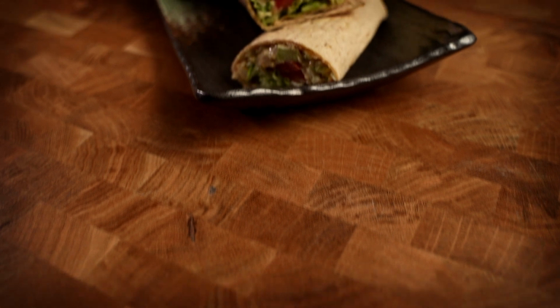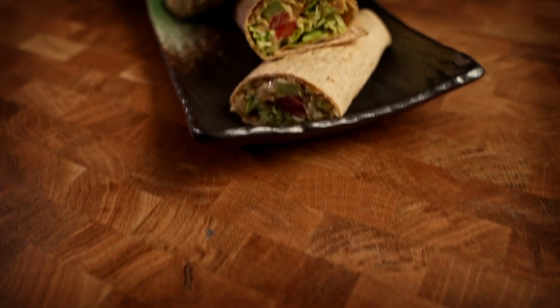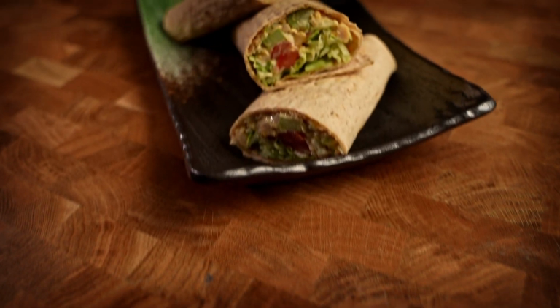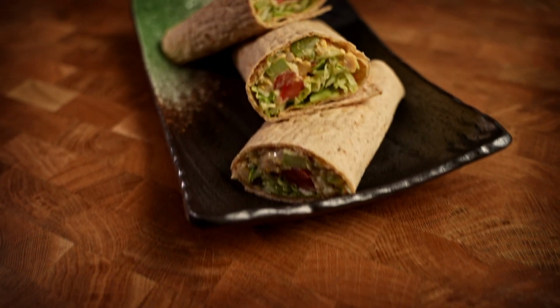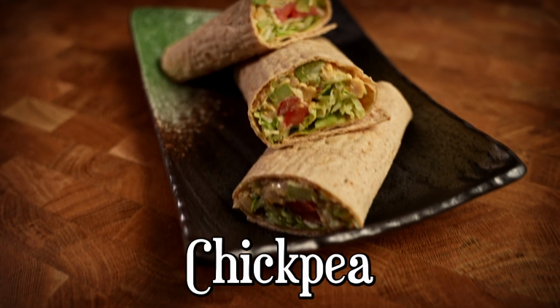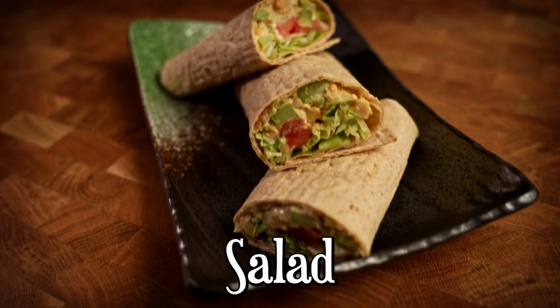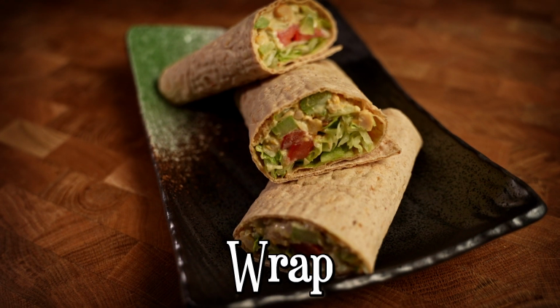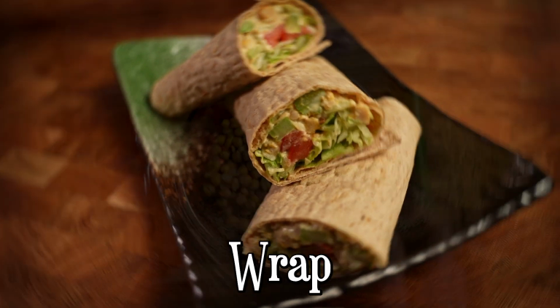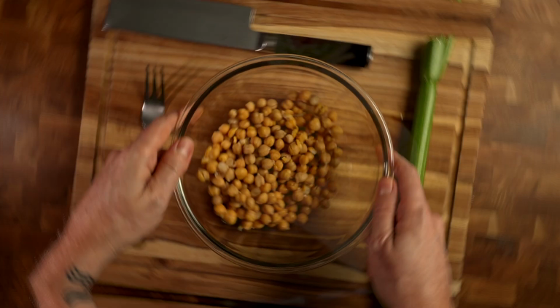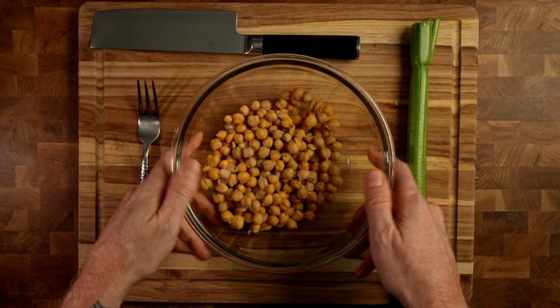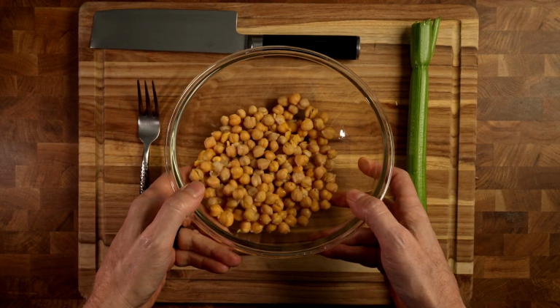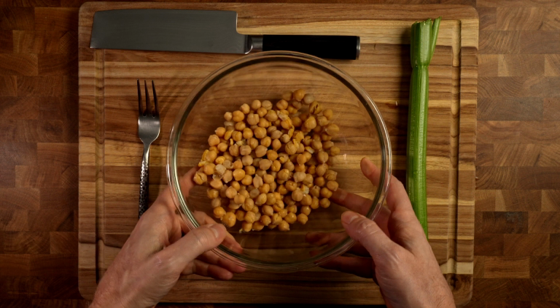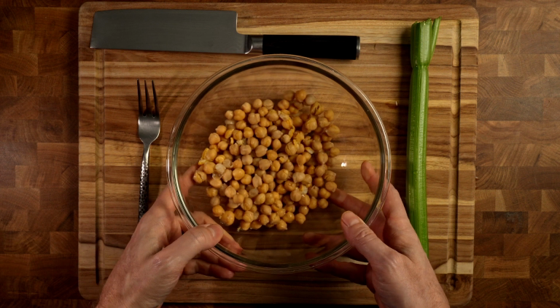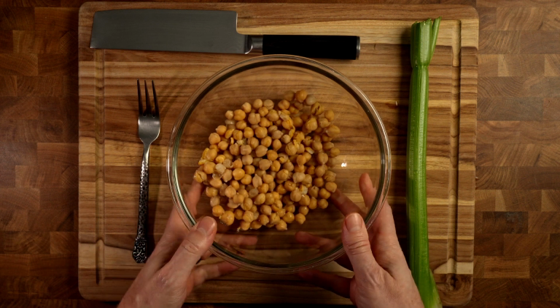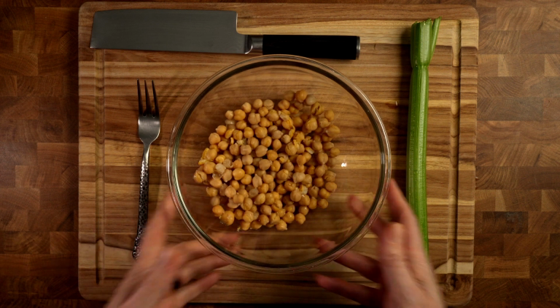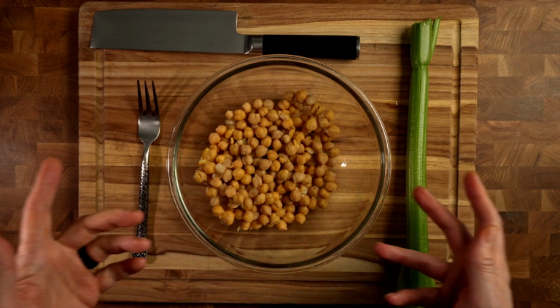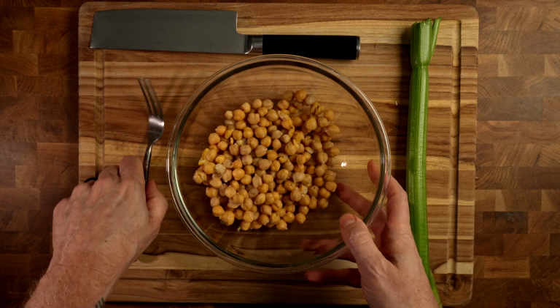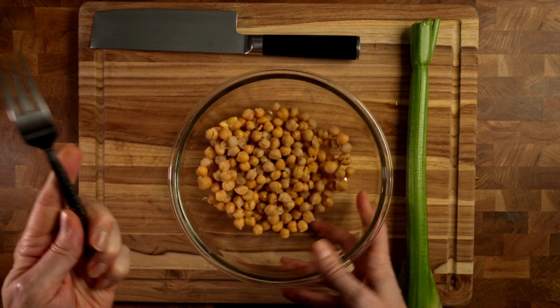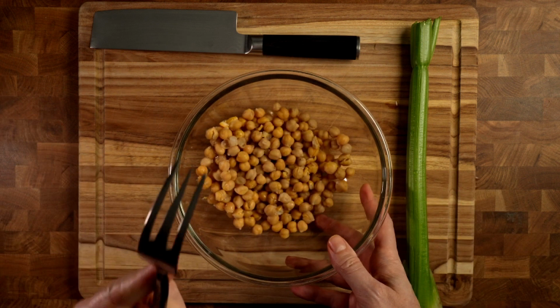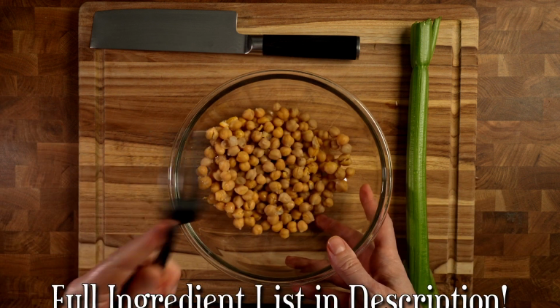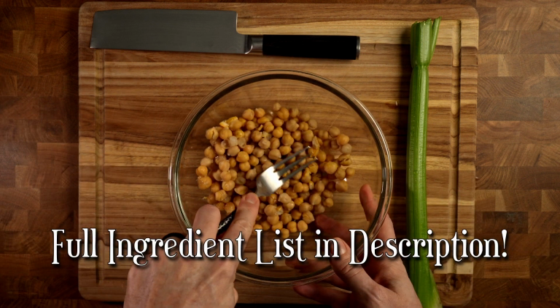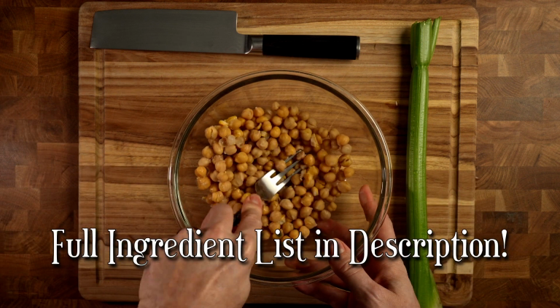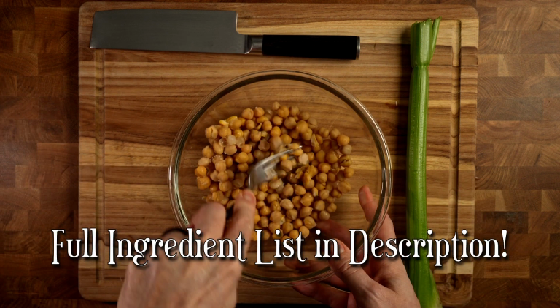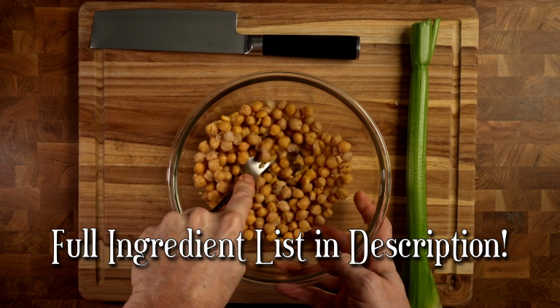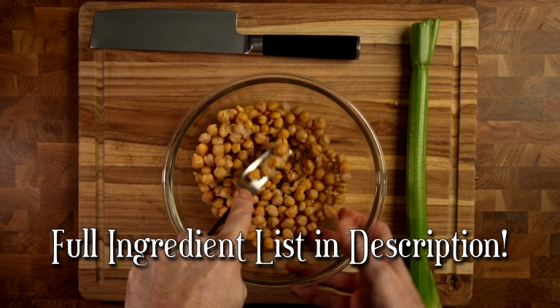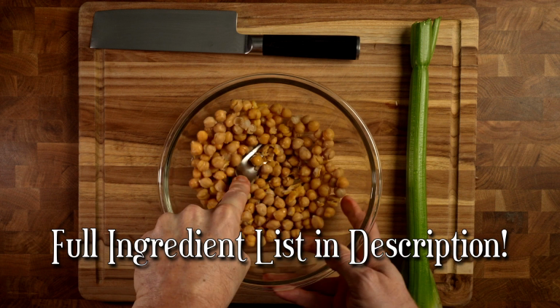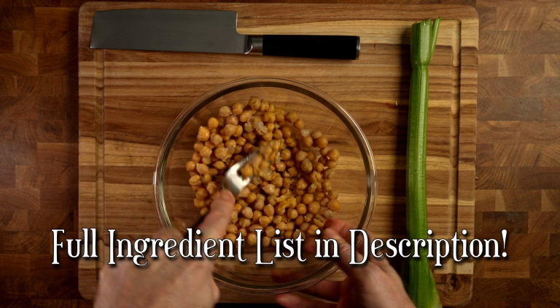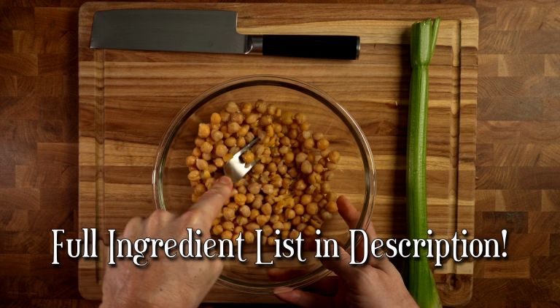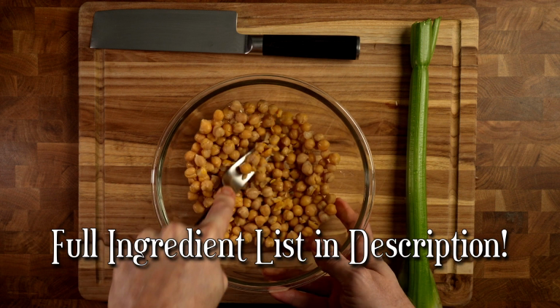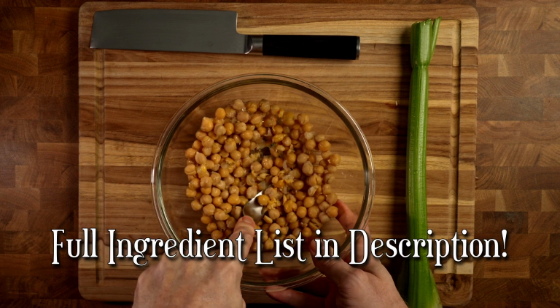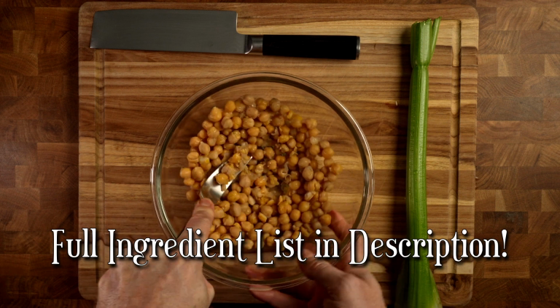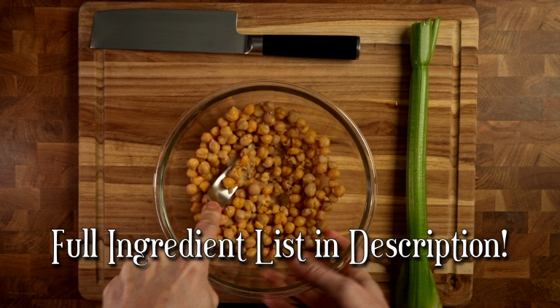Today let's make a super easy chickpea salad wrap. To start with, into a bowl put one can of chickpeas, drained, and then we want to take a fork and mash those up. You don't want to completely mash them, but you want them mostly mashed.